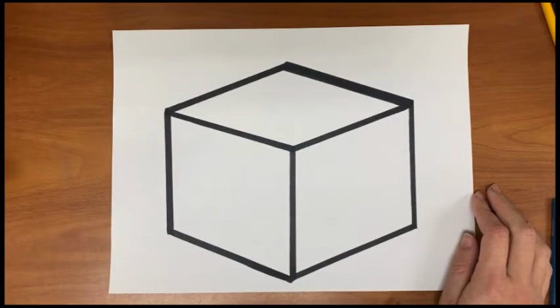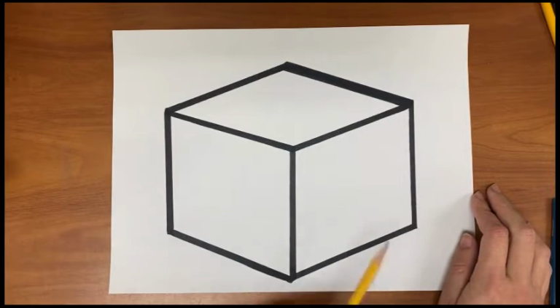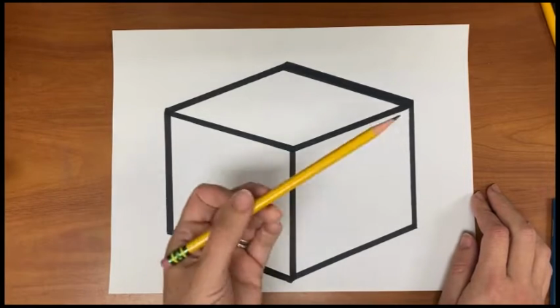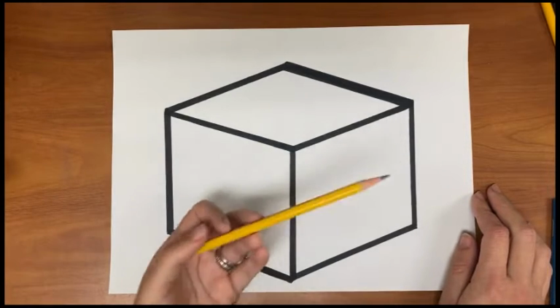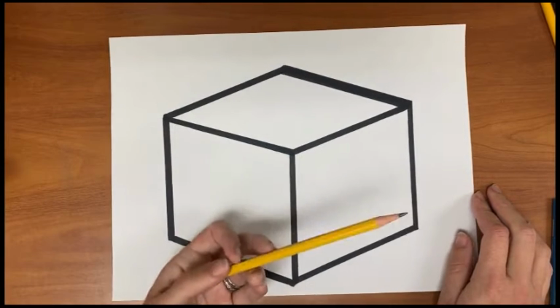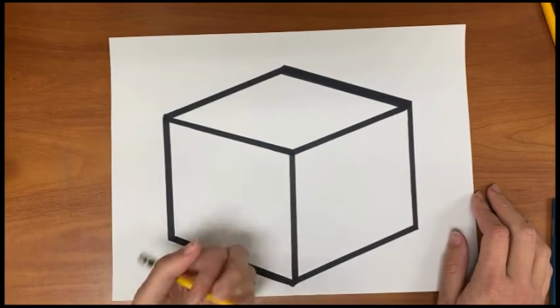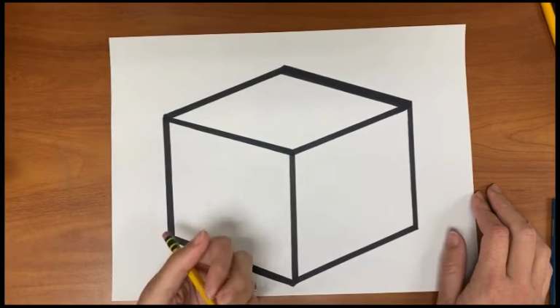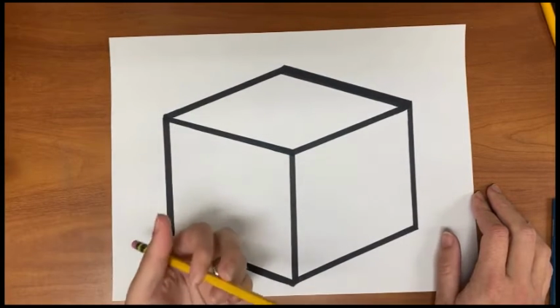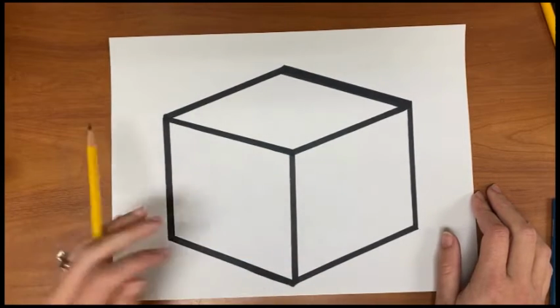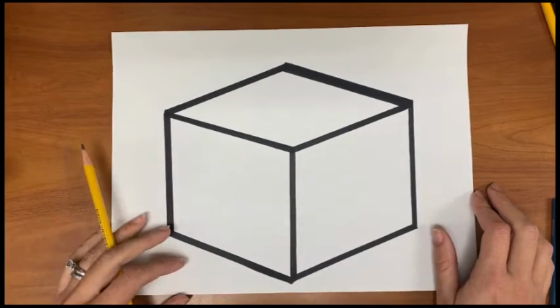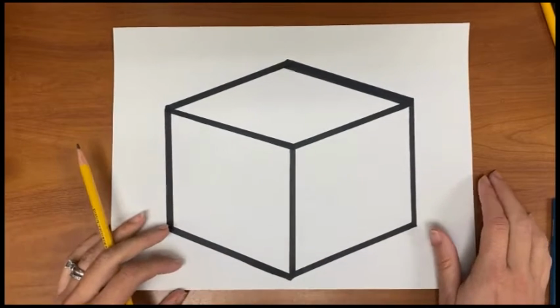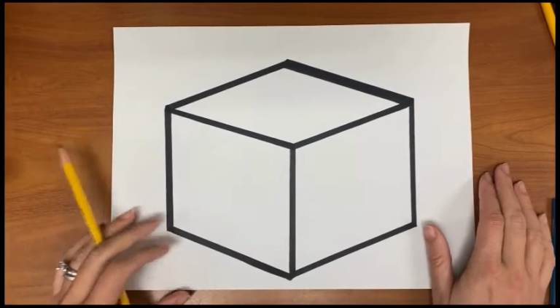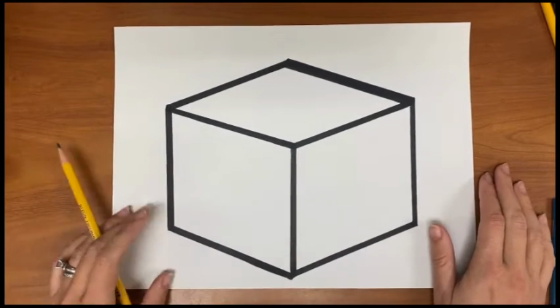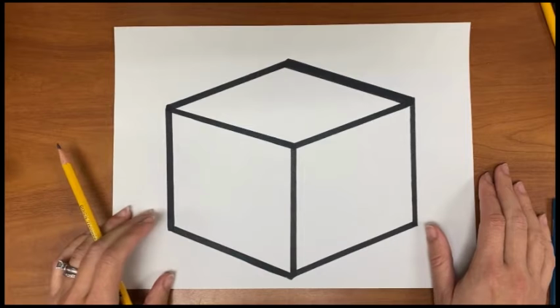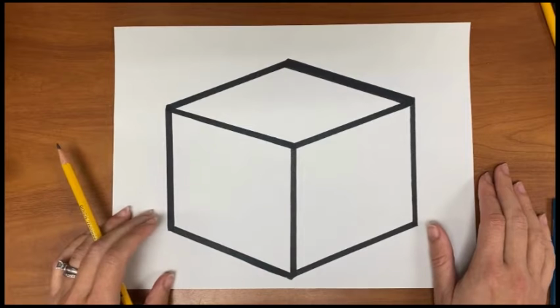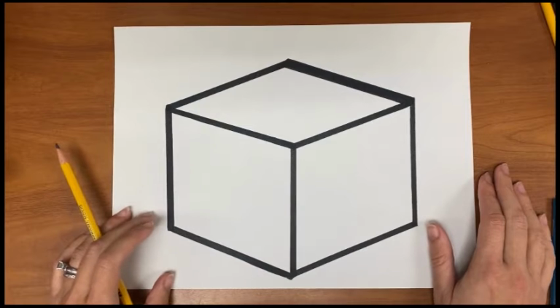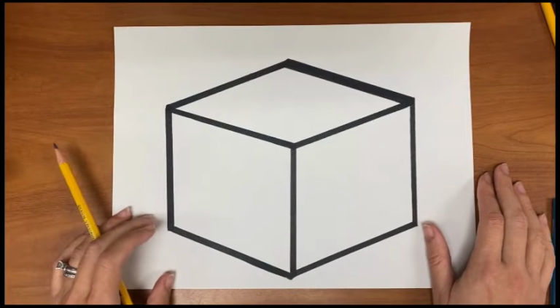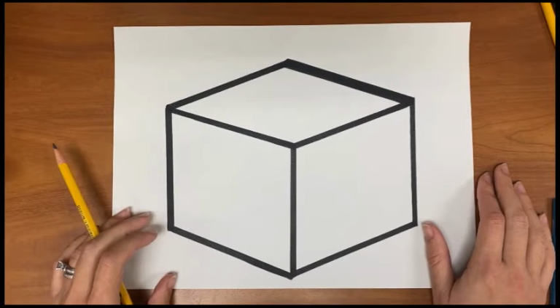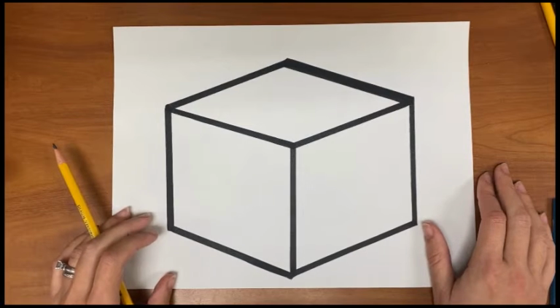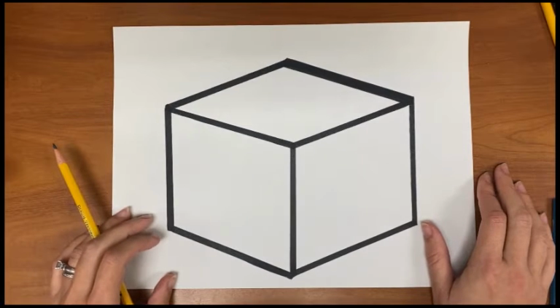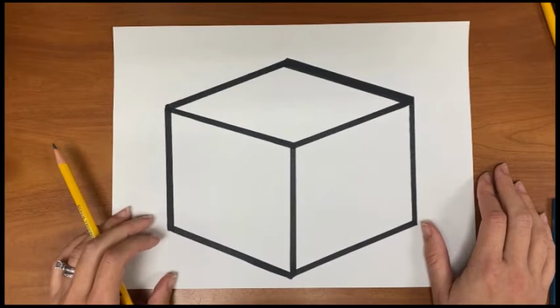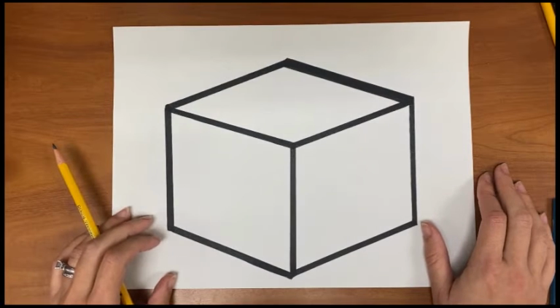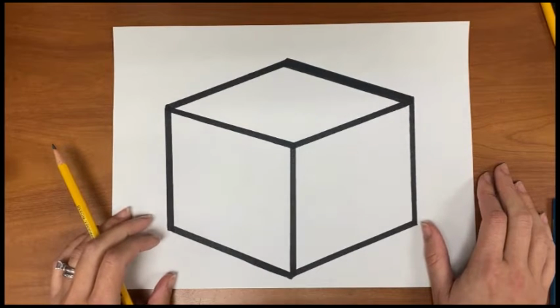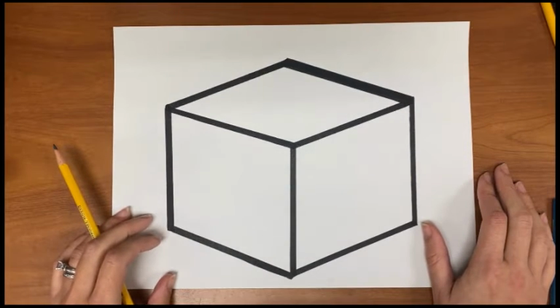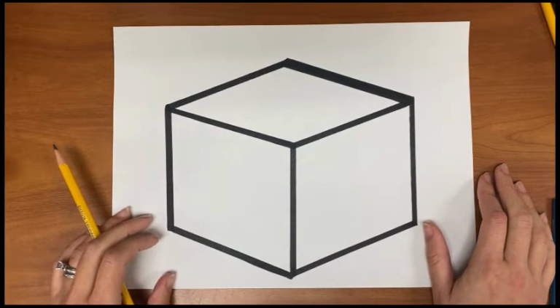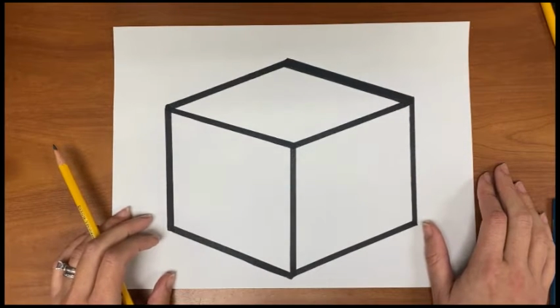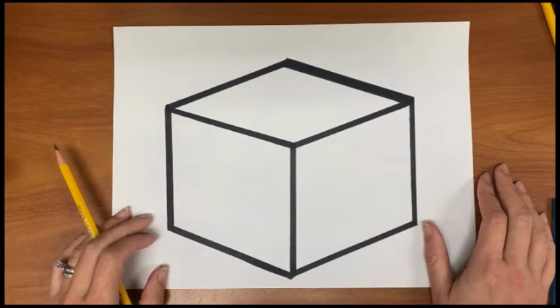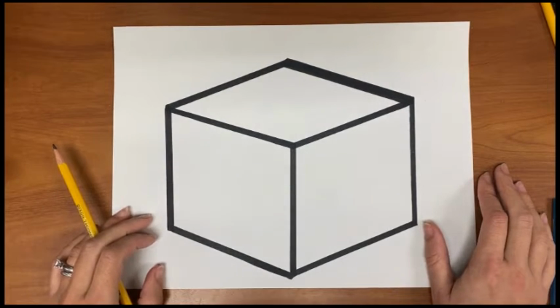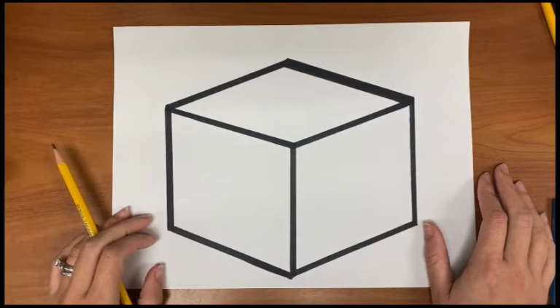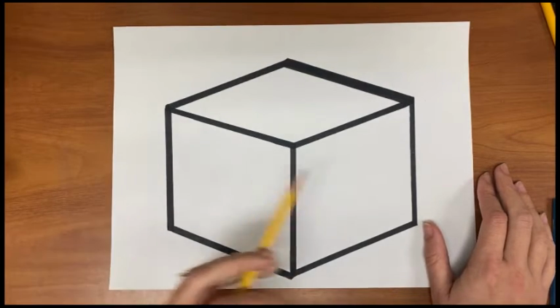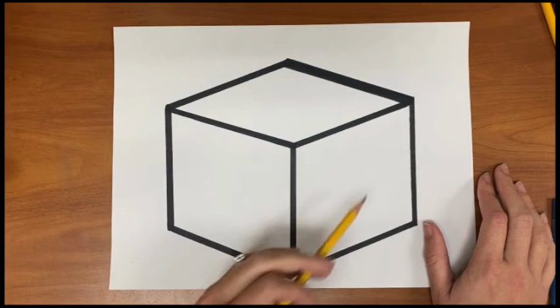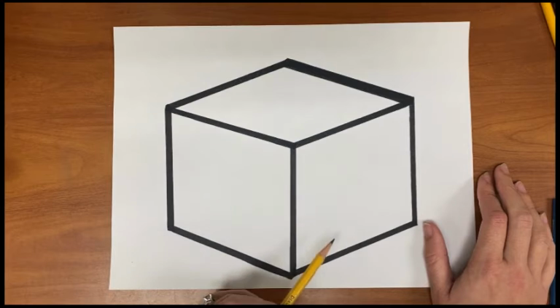I'm going to start in pencil, which I suggest you do. Please do not start in crayon, color pencil, or marker. Always start with a pencil and you are going to begin drawing your image.